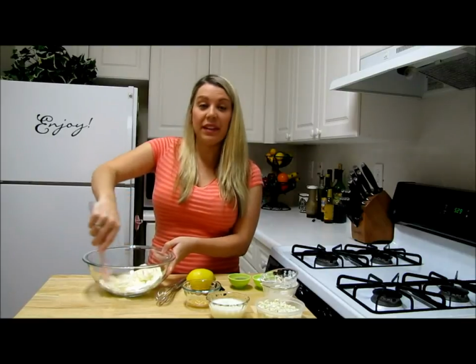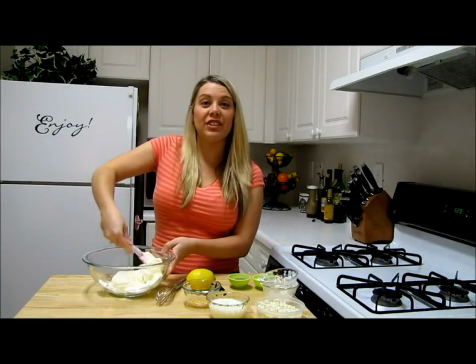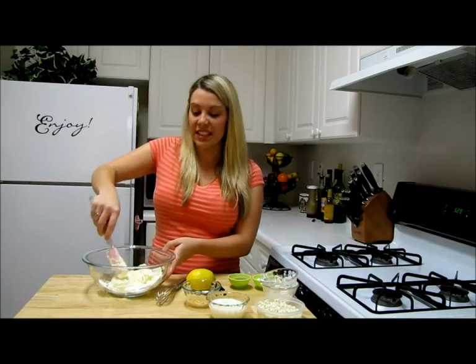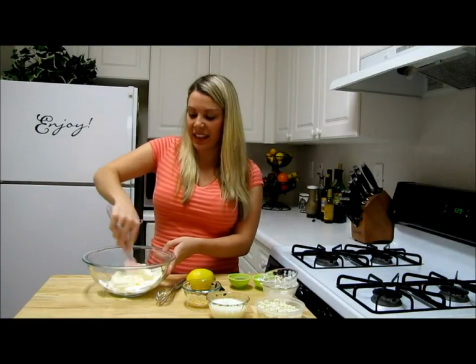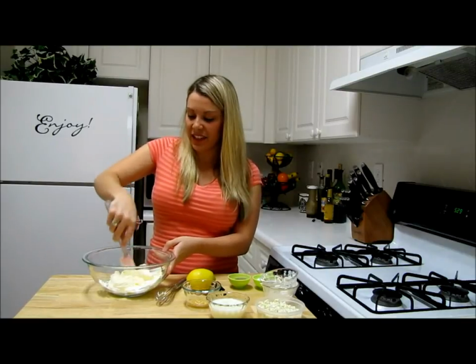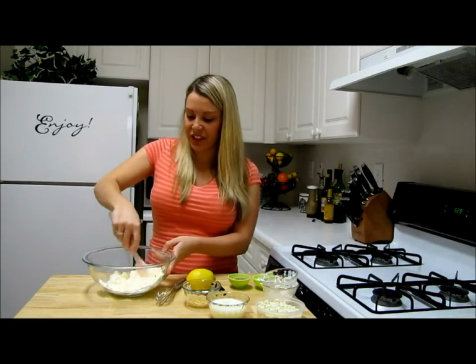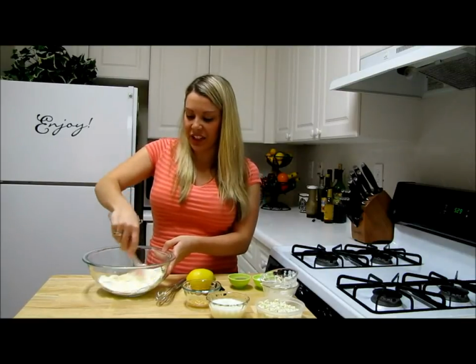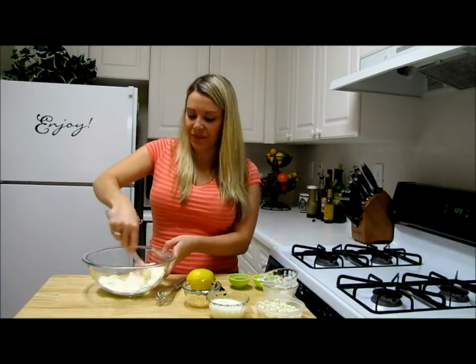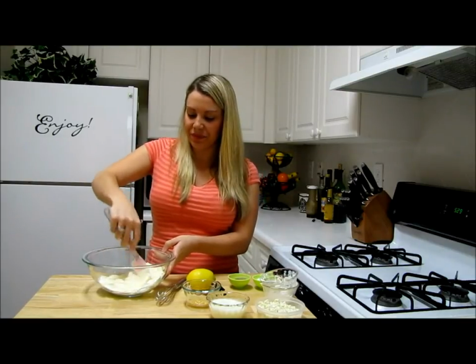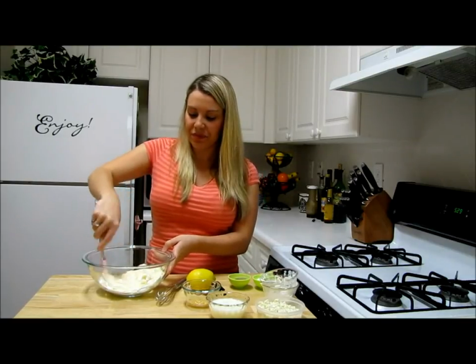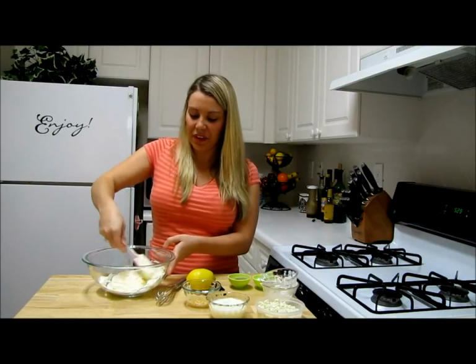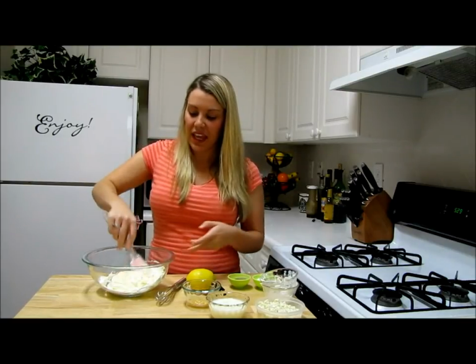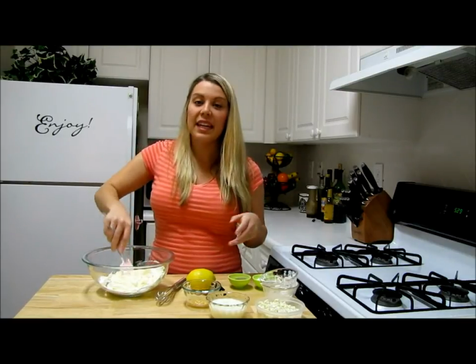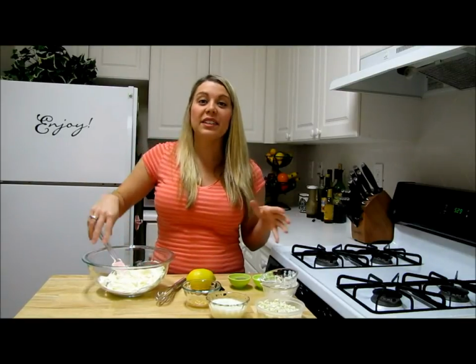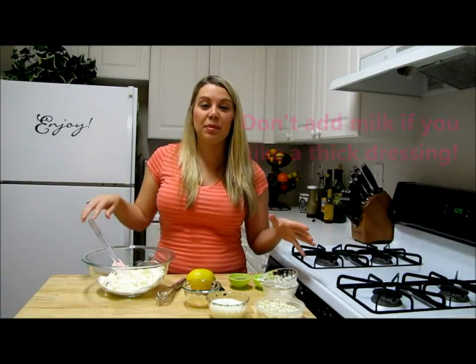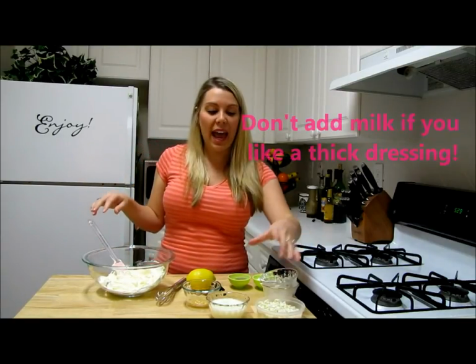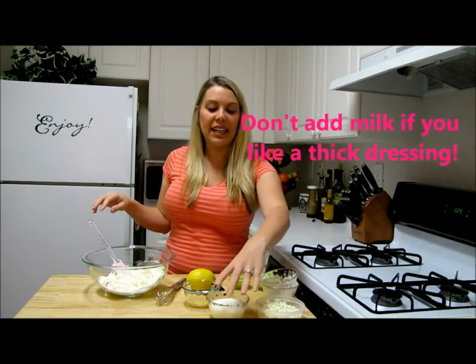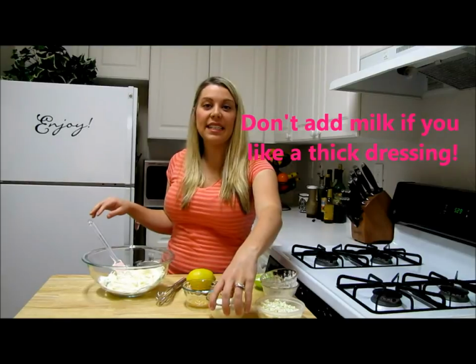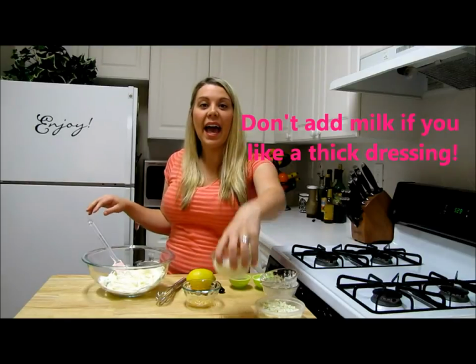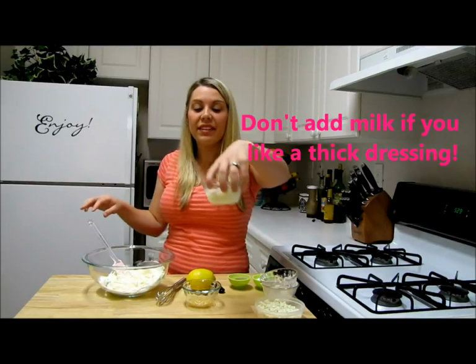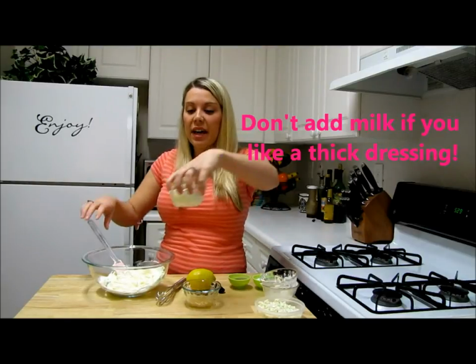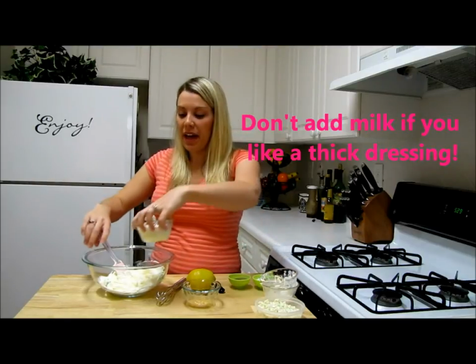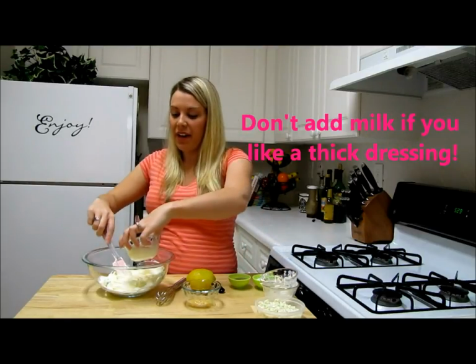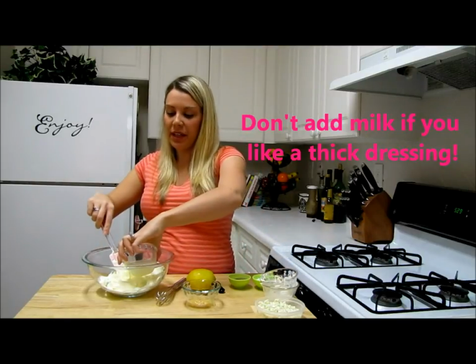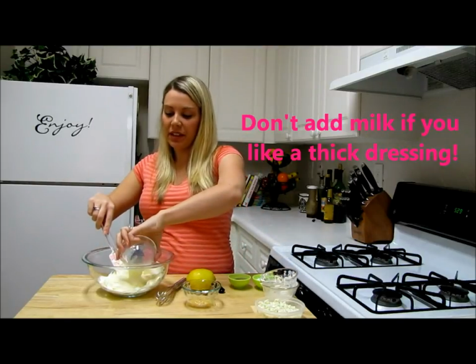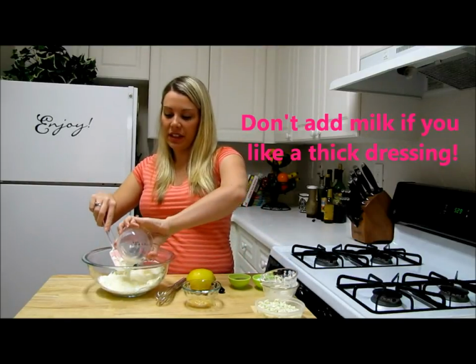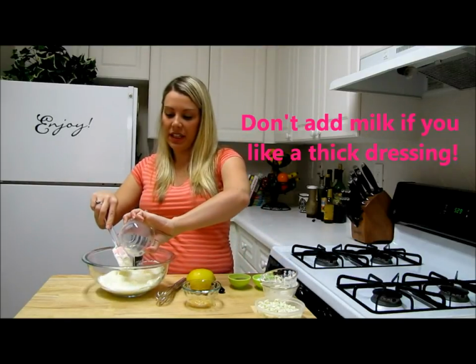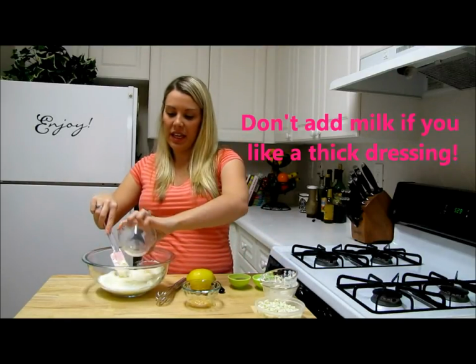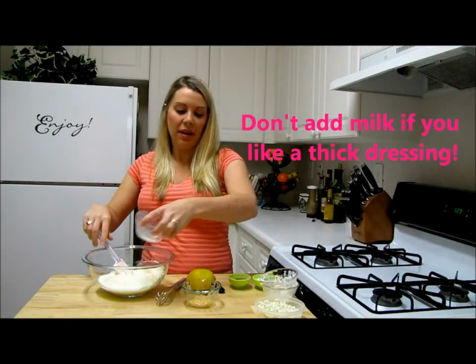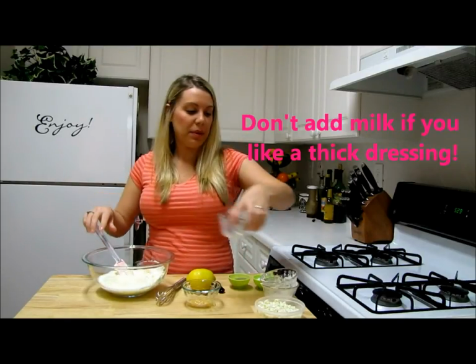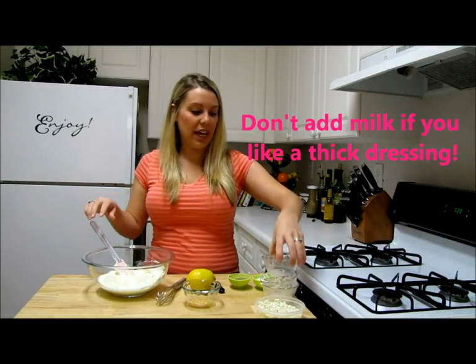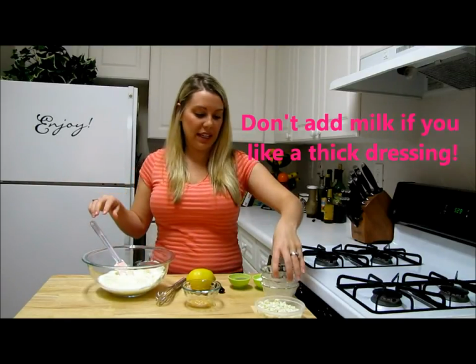I'm going to give that just a little stir. Next, I'm going to add in a half a cup of milk and put that in.